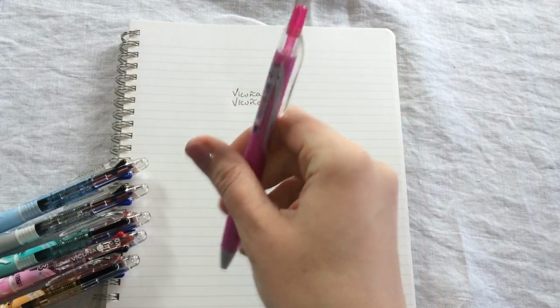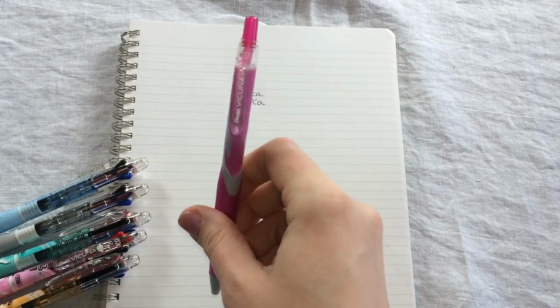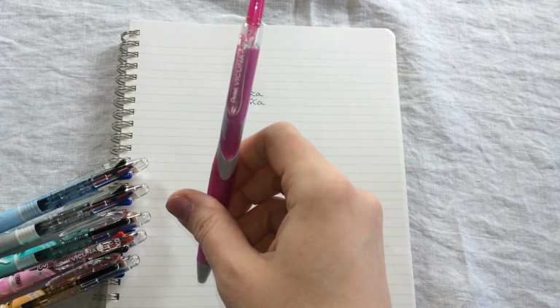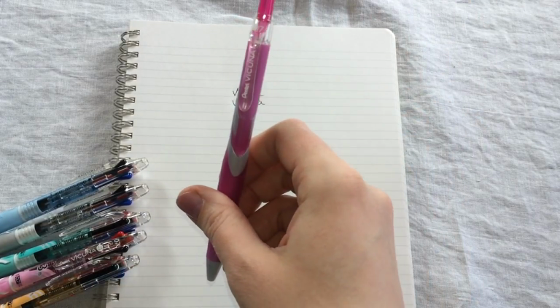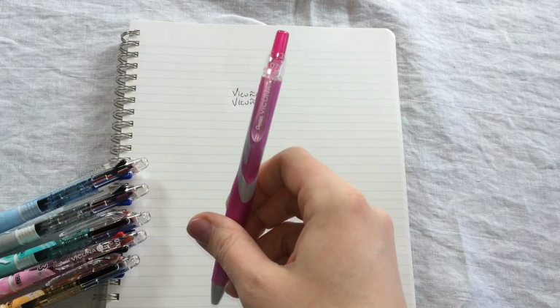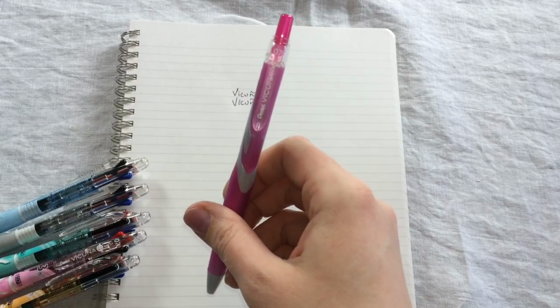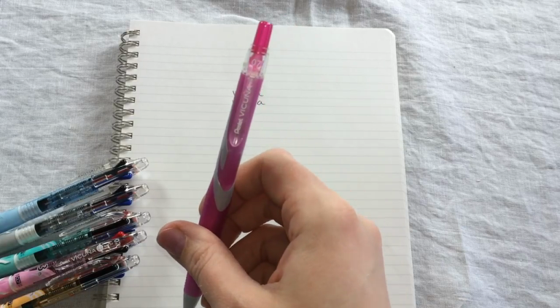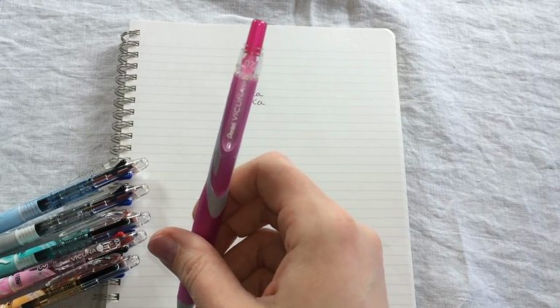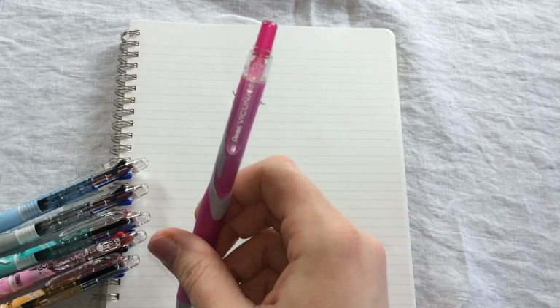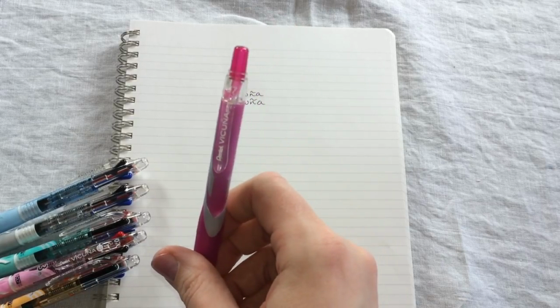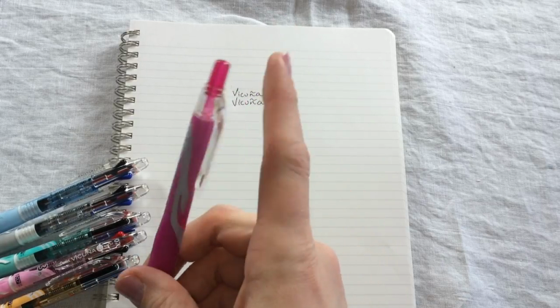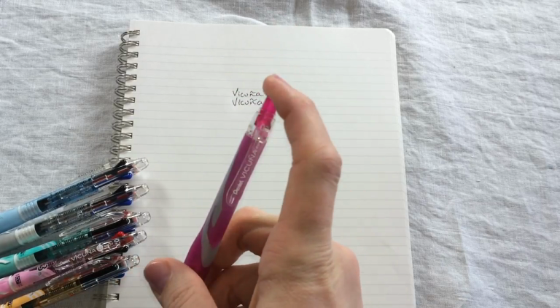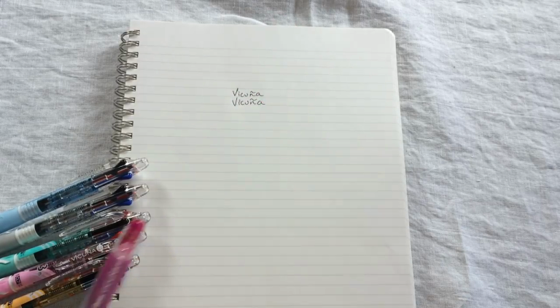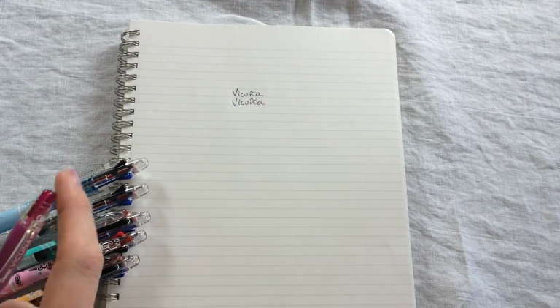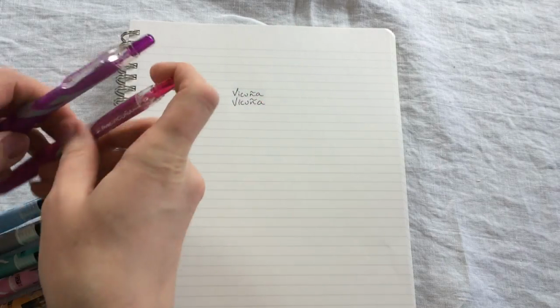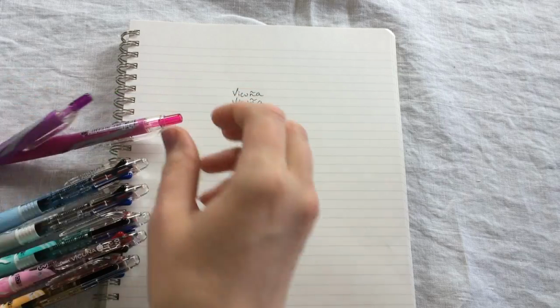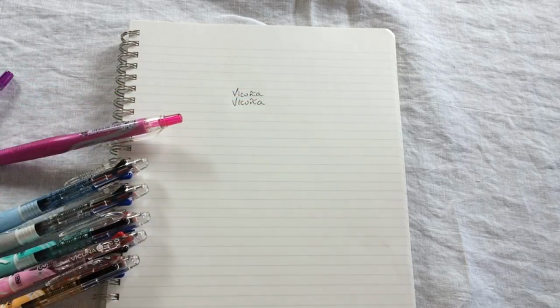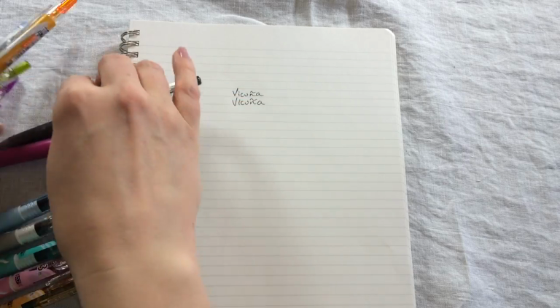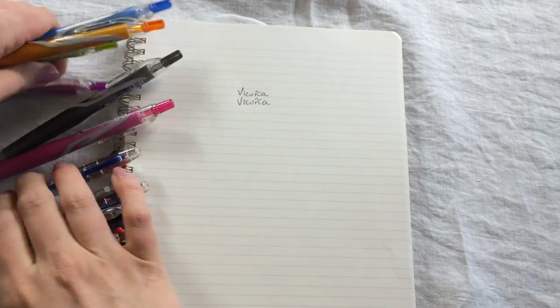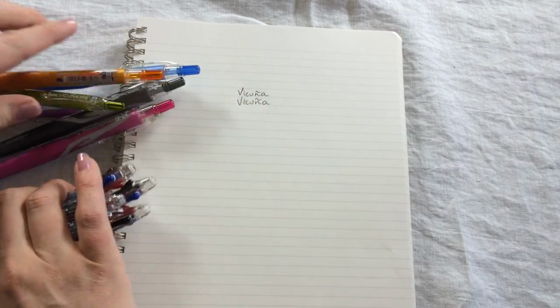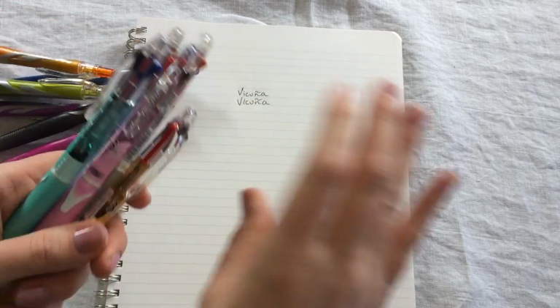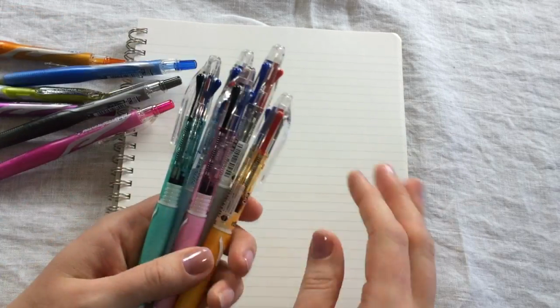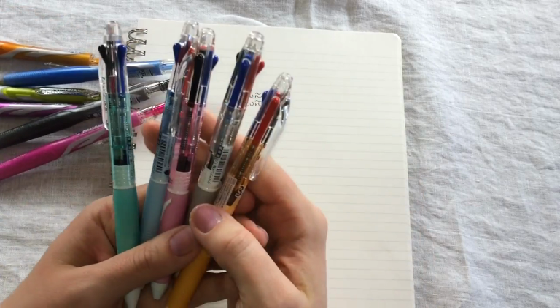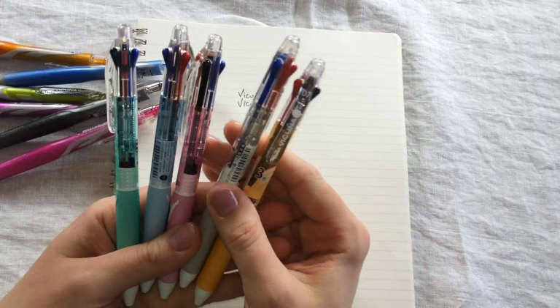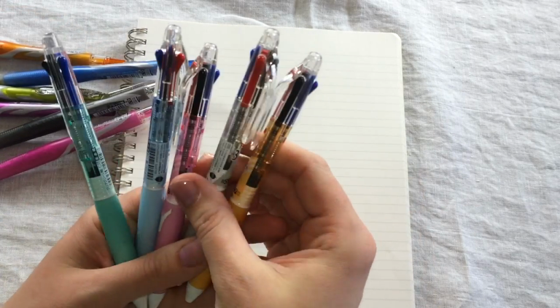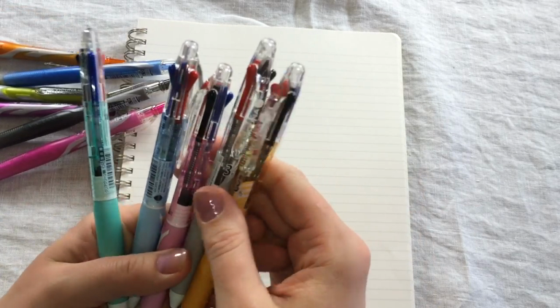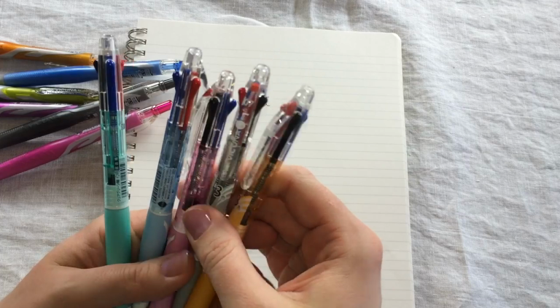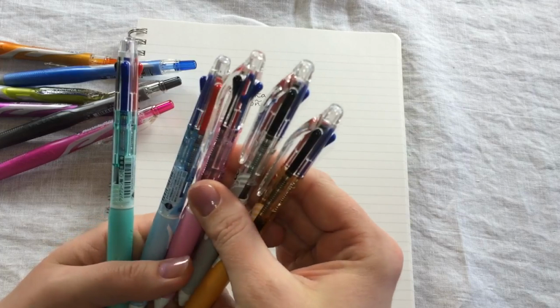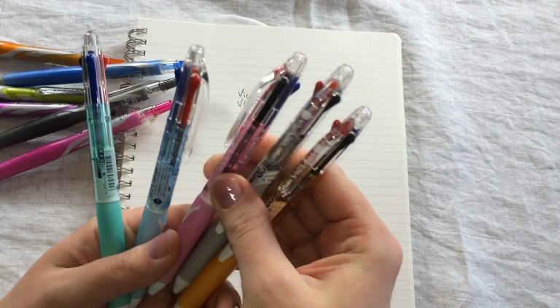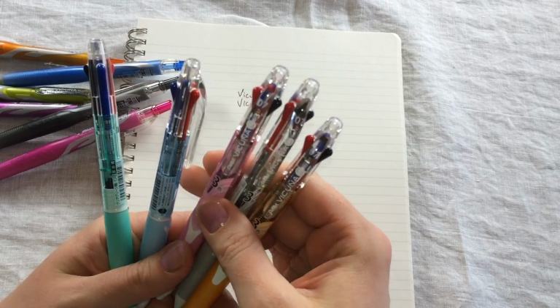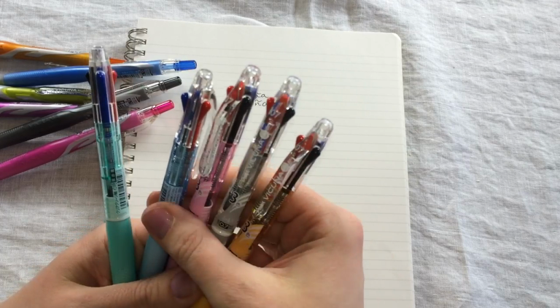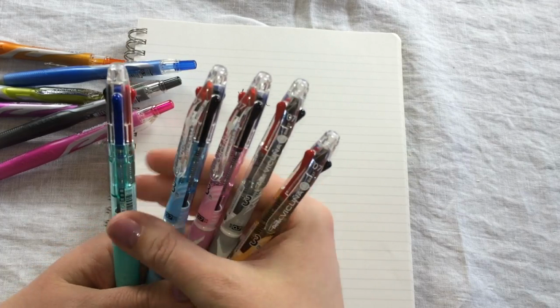So it's a very nice inexpensive refillable hybrid pen. This pen is also available for people who like the multi-pens.